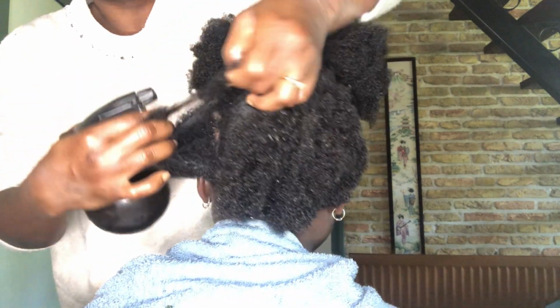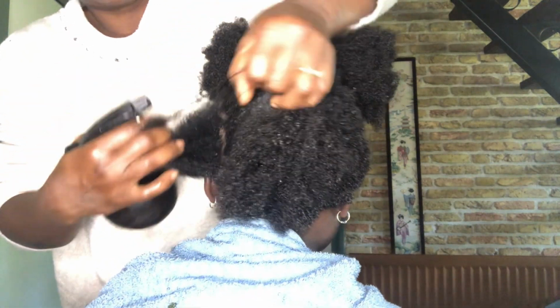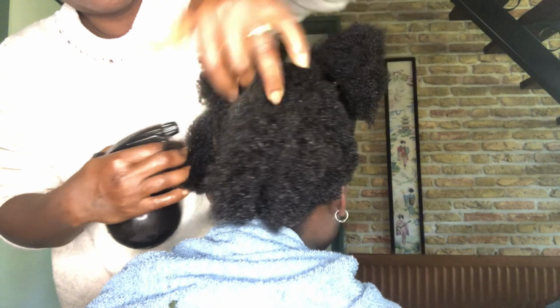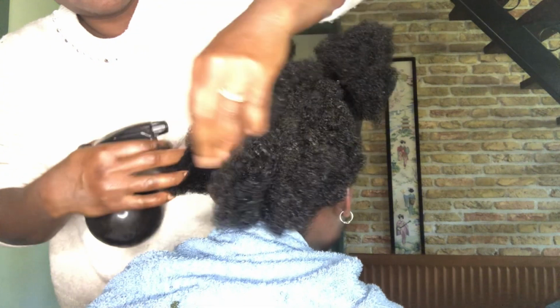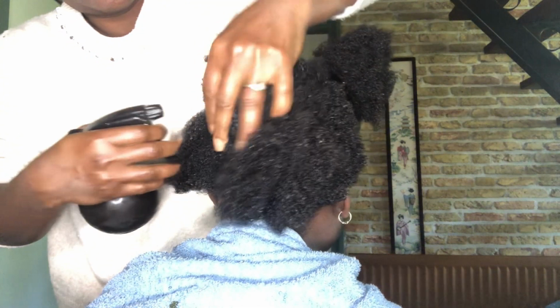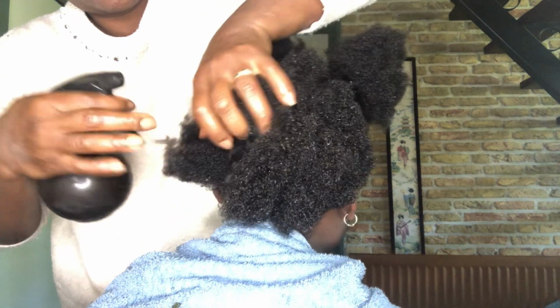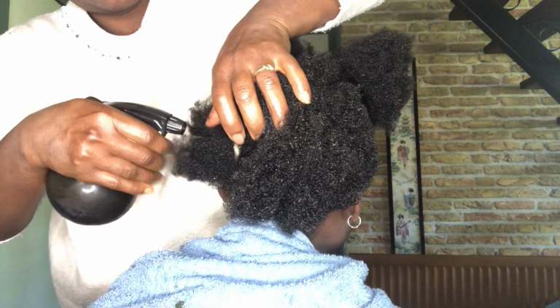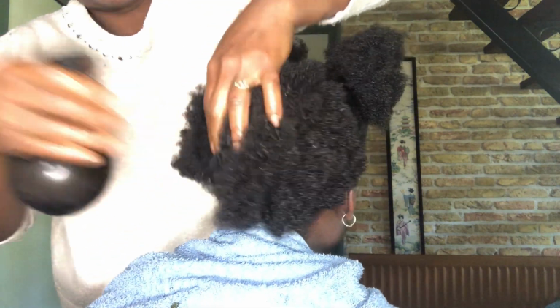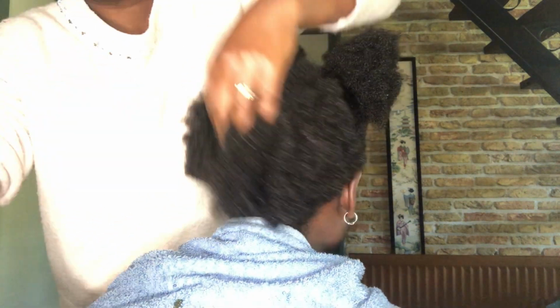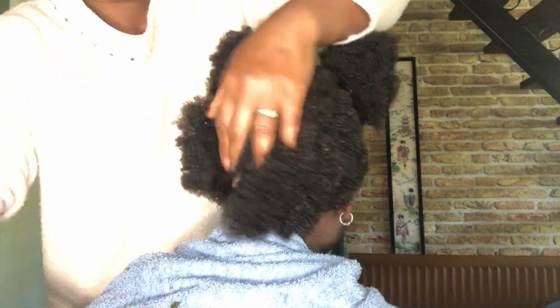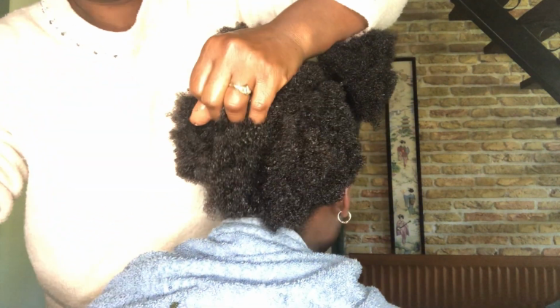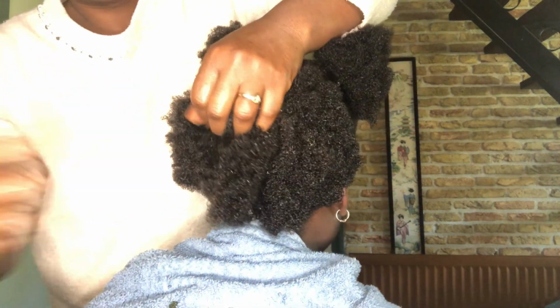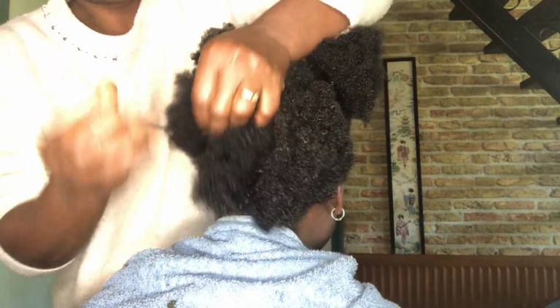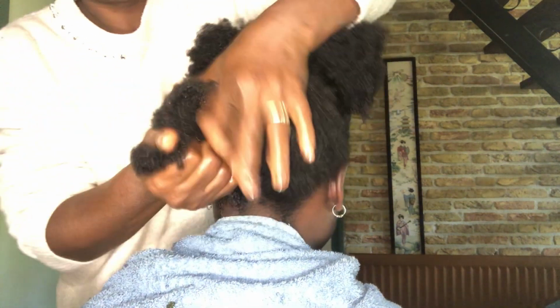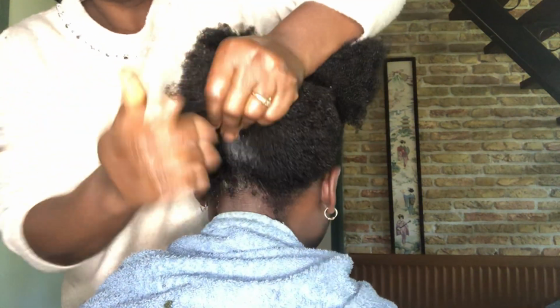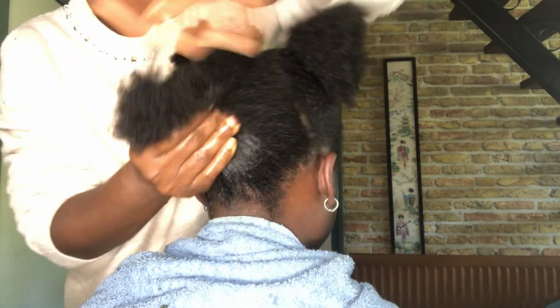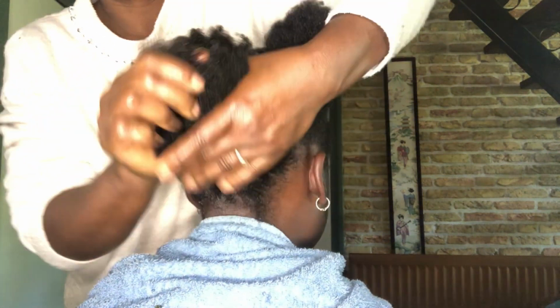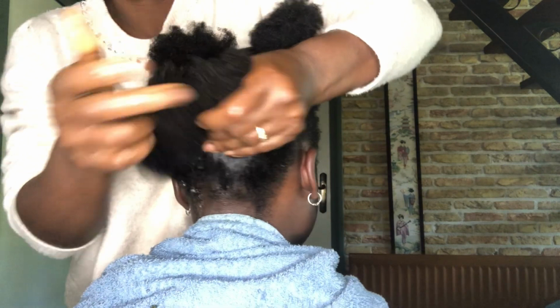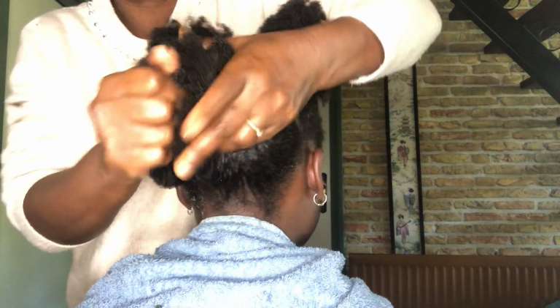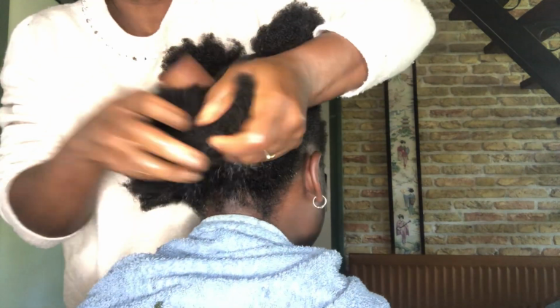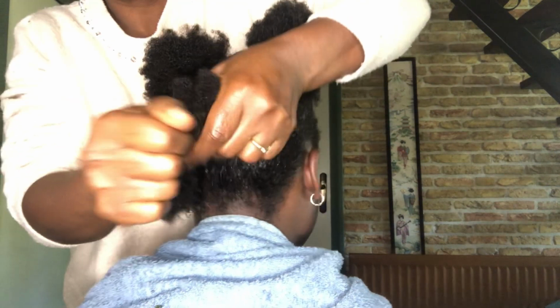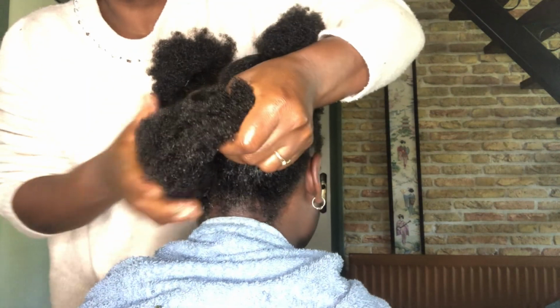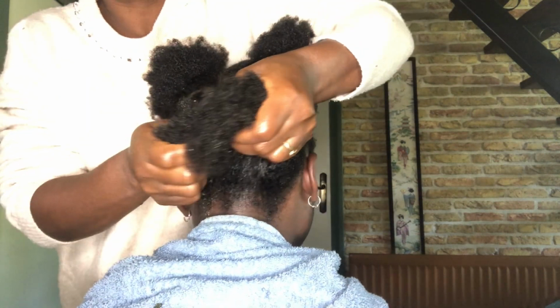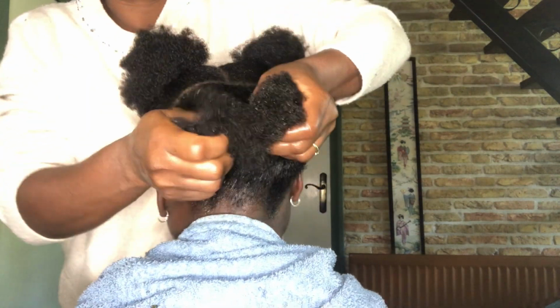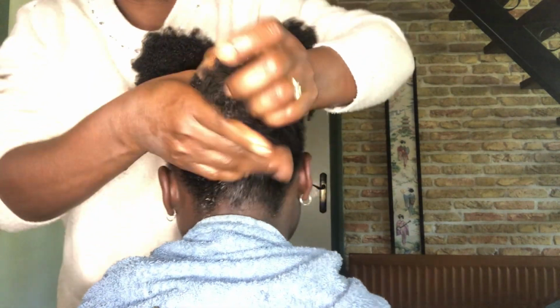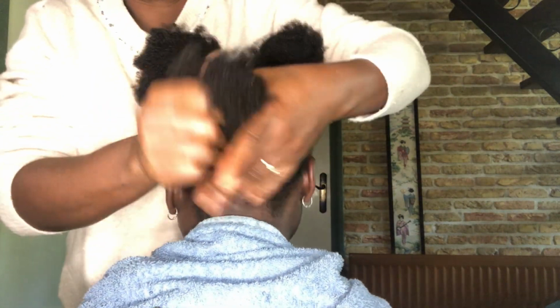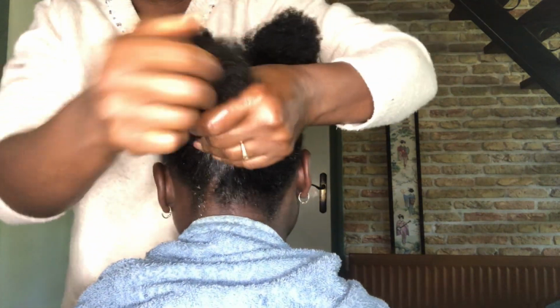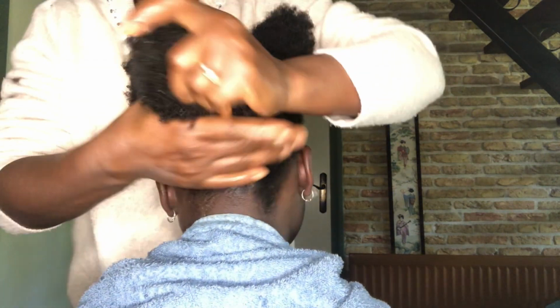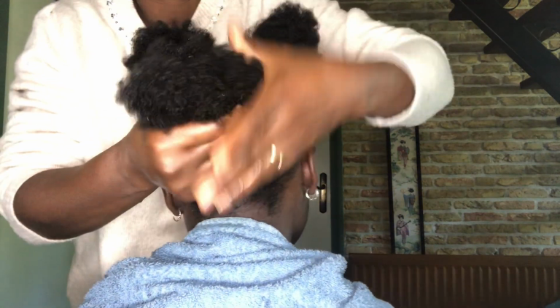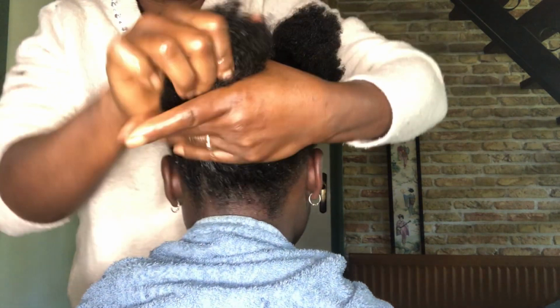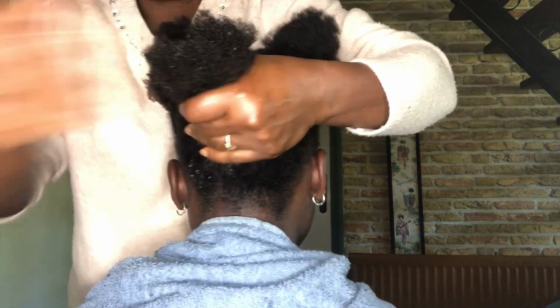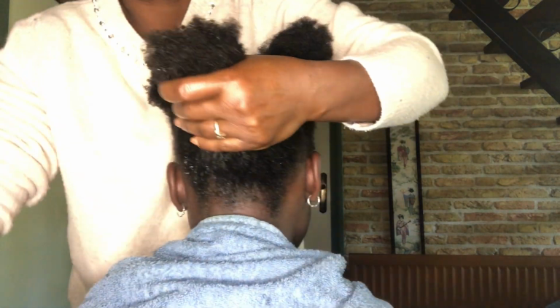As I spray the DIY hair growth spray on her scalp and also on her ends, I give it a bit of a massage. I make sure that I massage it with my hands before I move to the other side of her head.